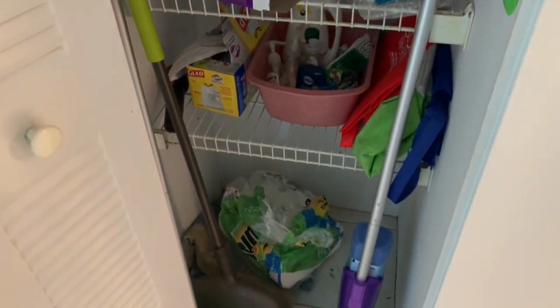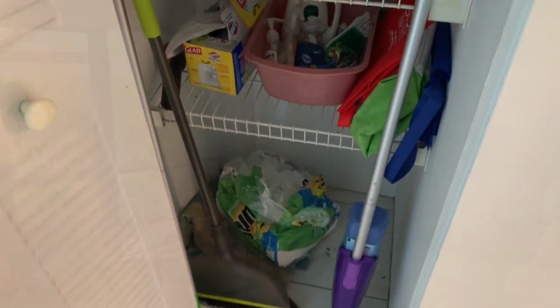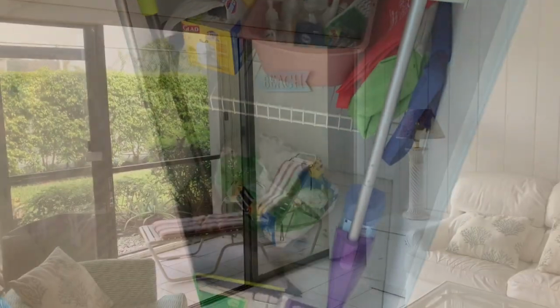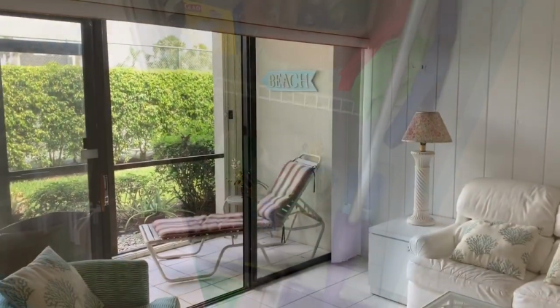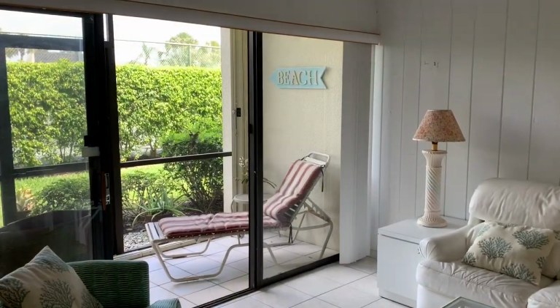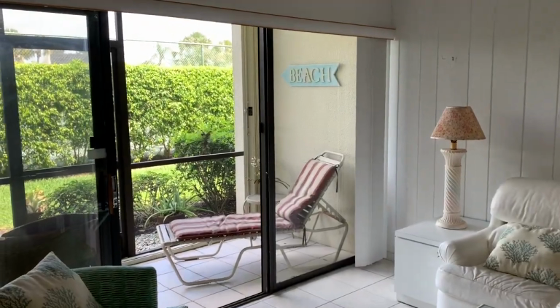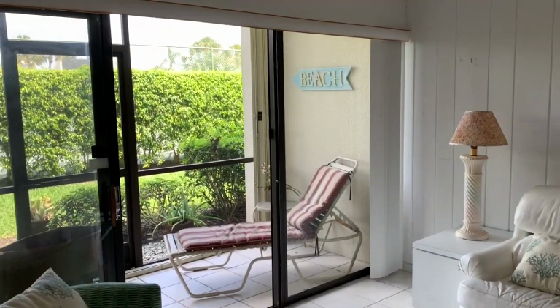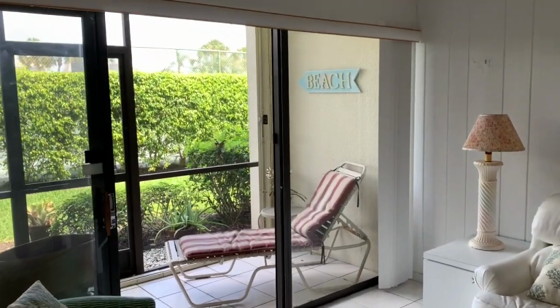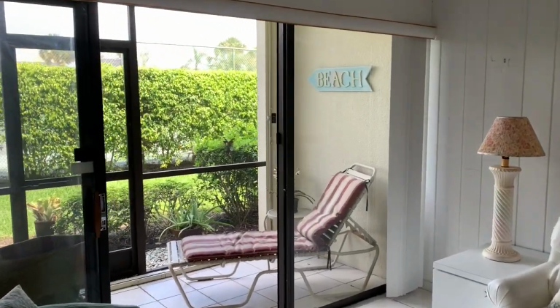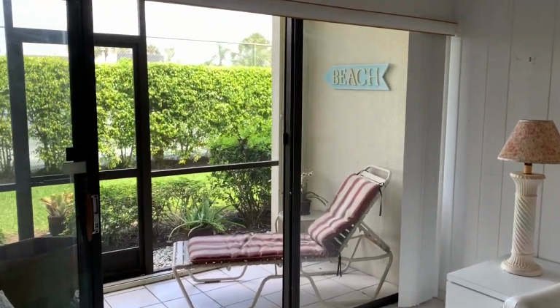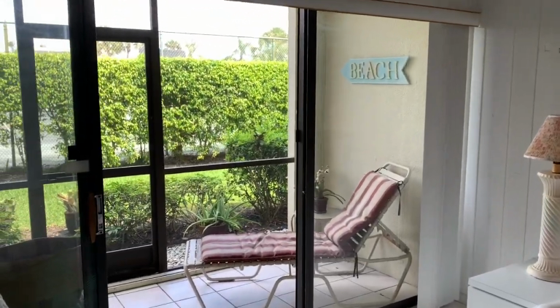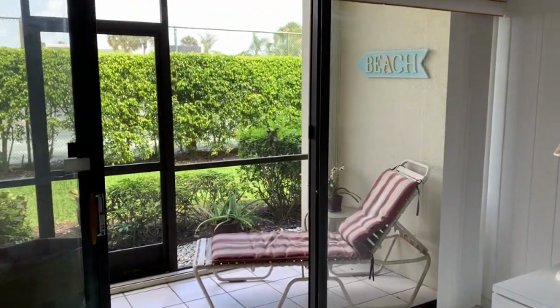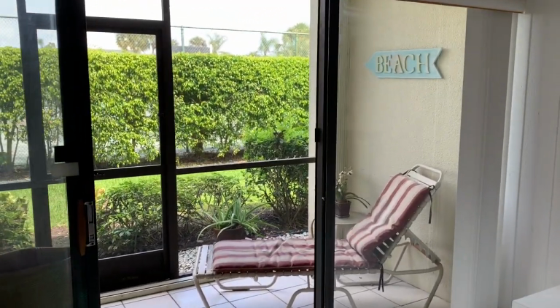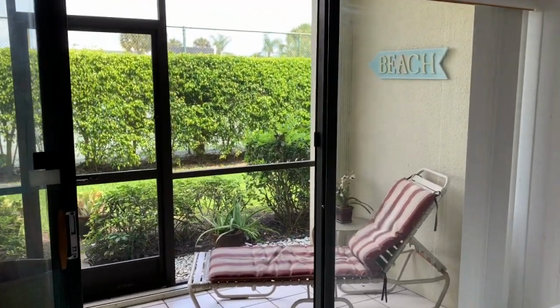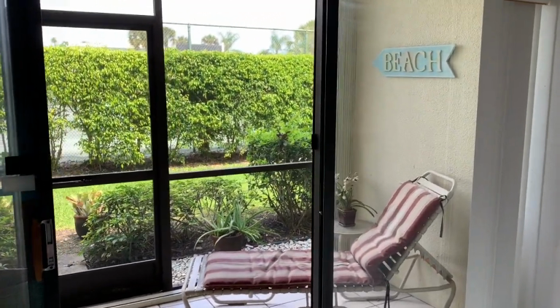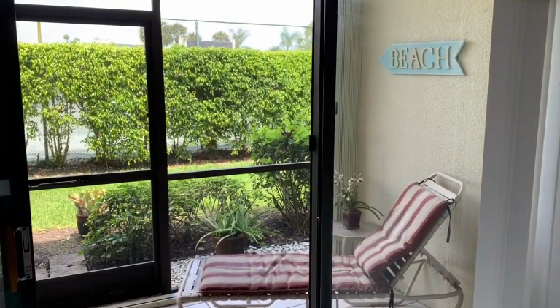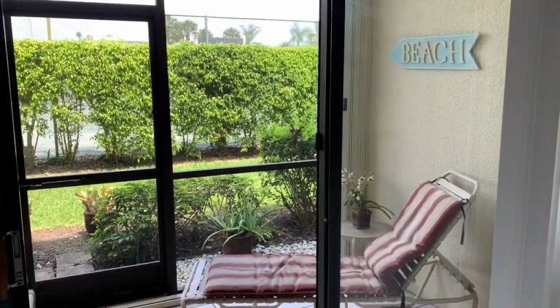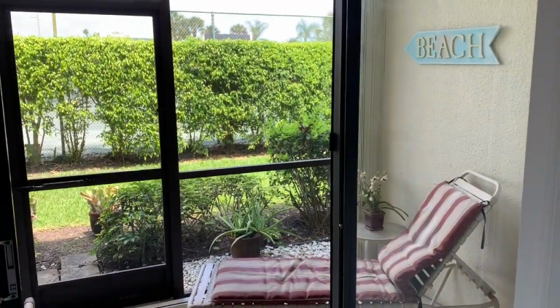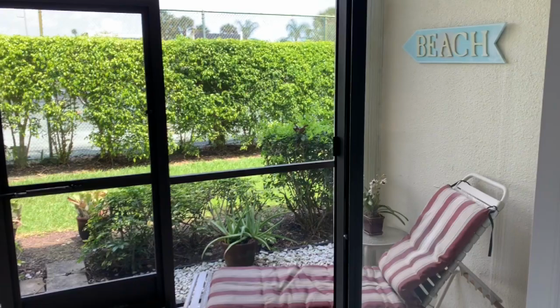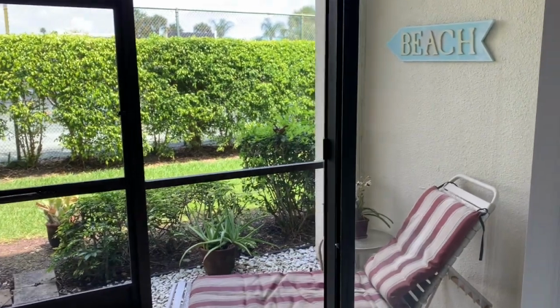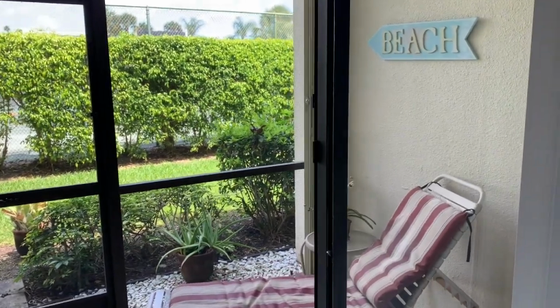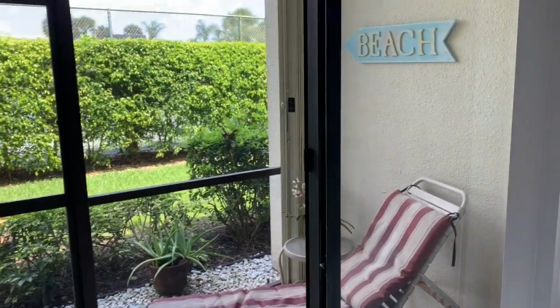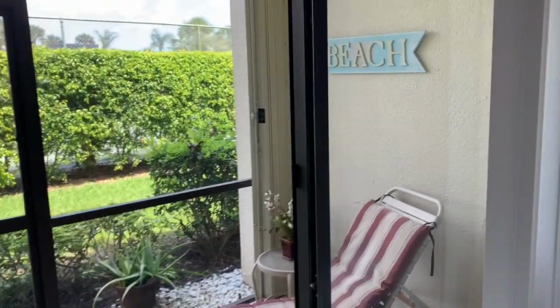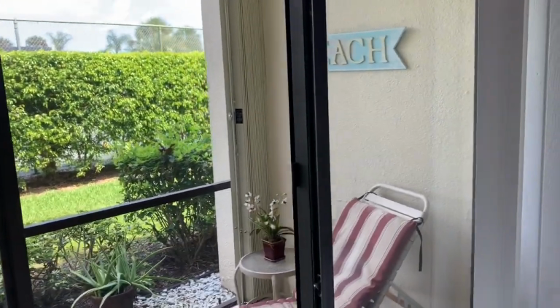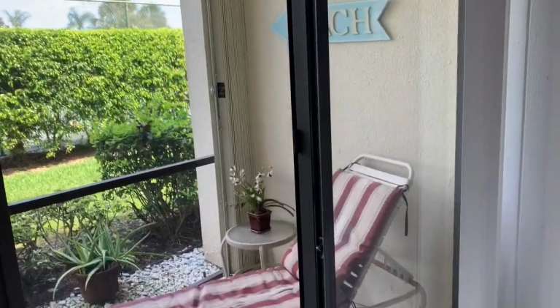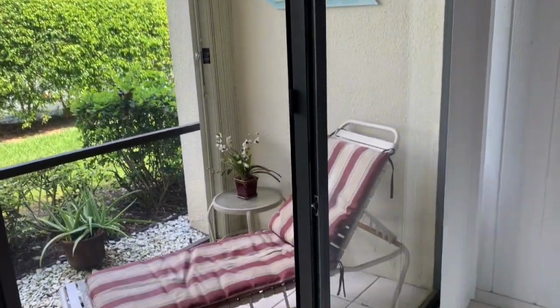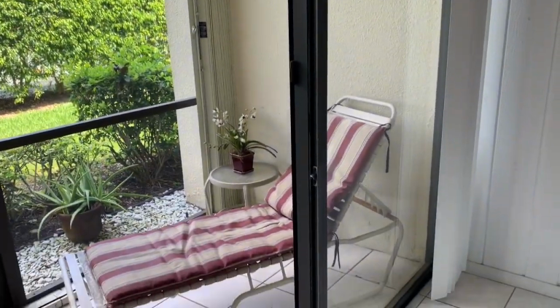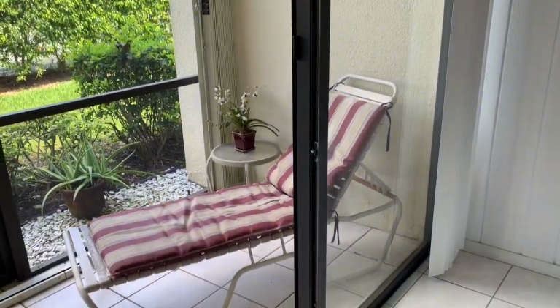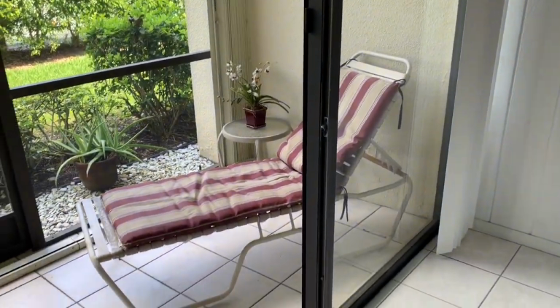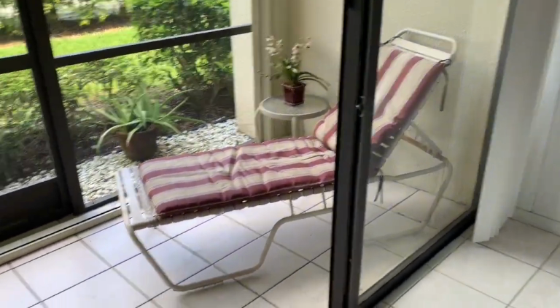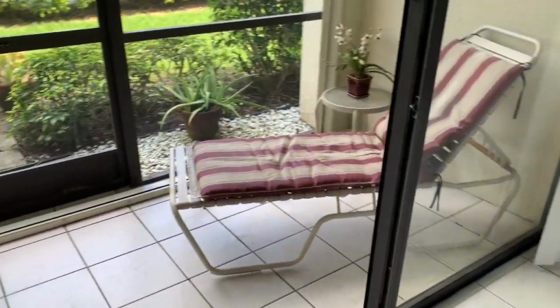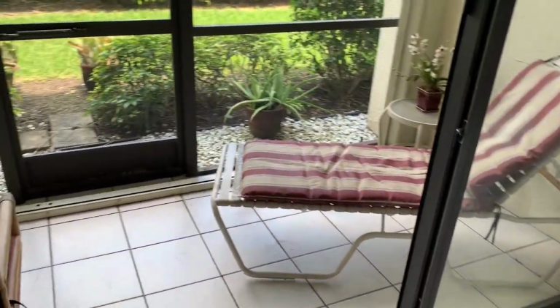With all furniture included in this lovely unit — bedroom, living, dining — you additionally have your patio furniture on this beautiful screened porch.